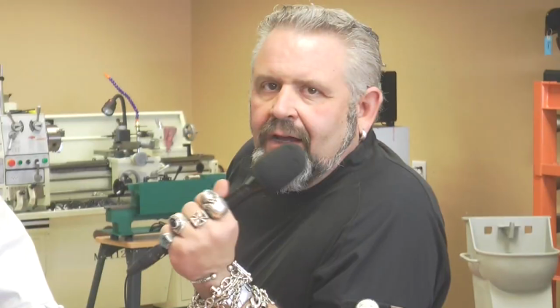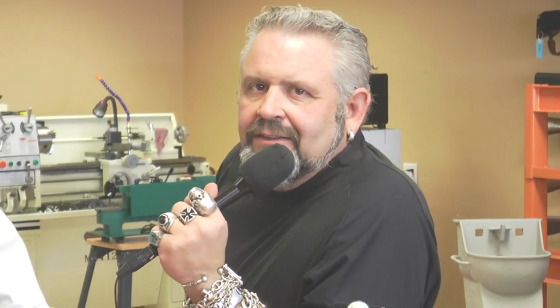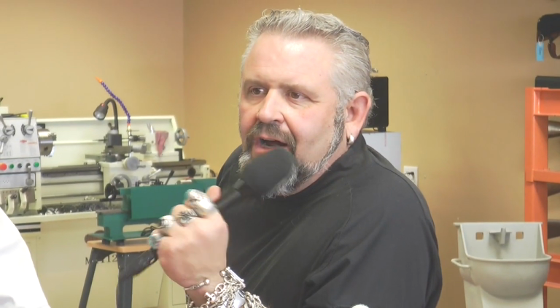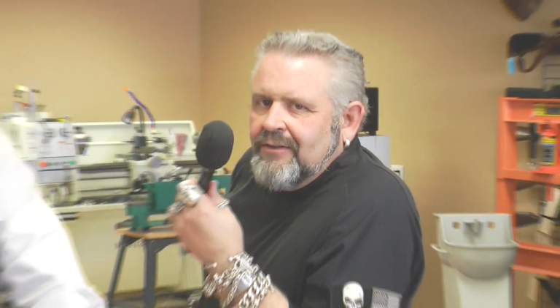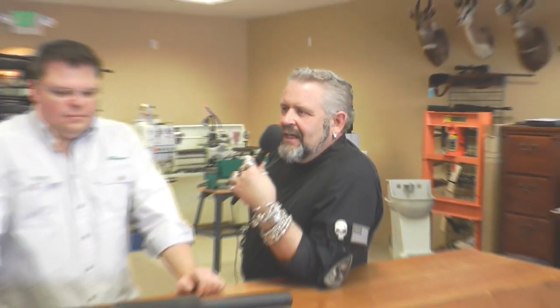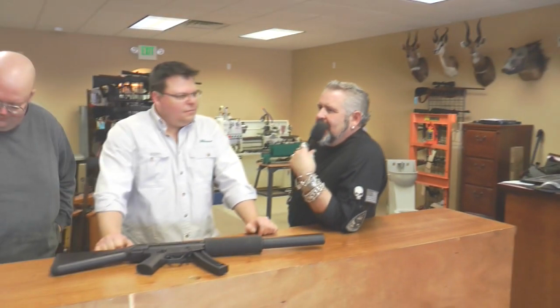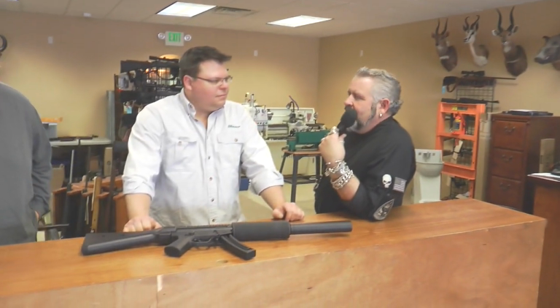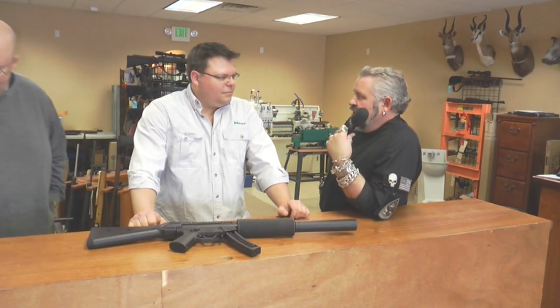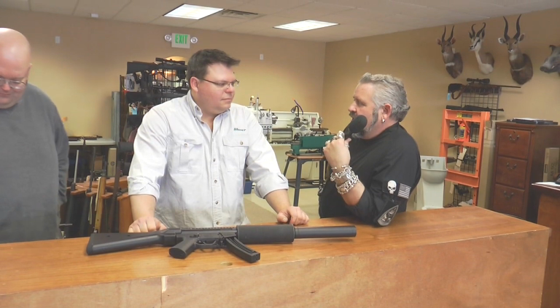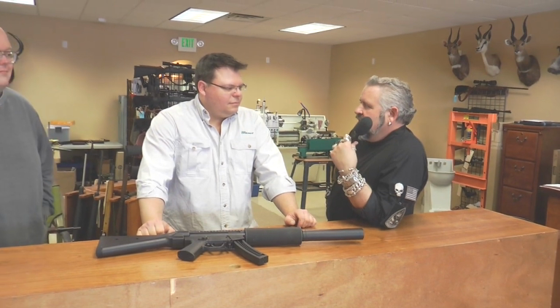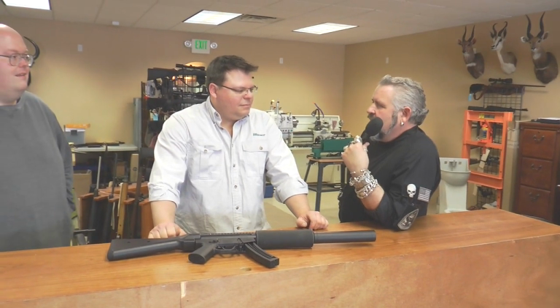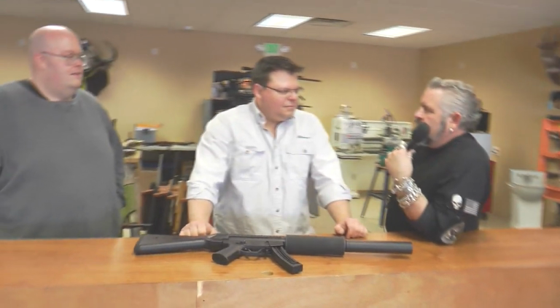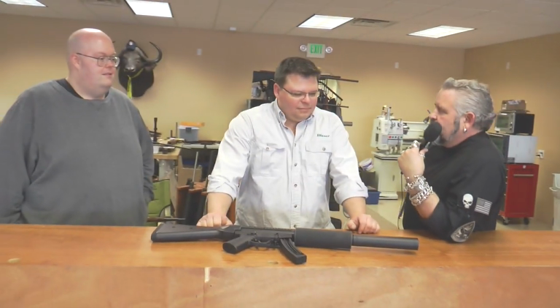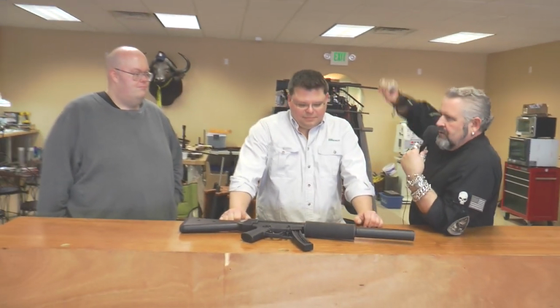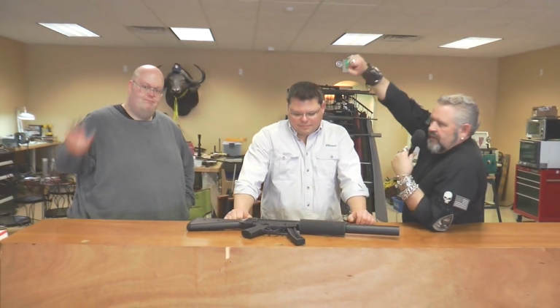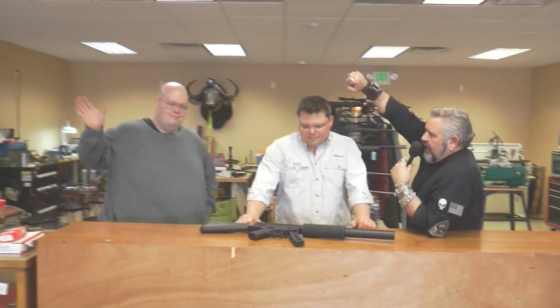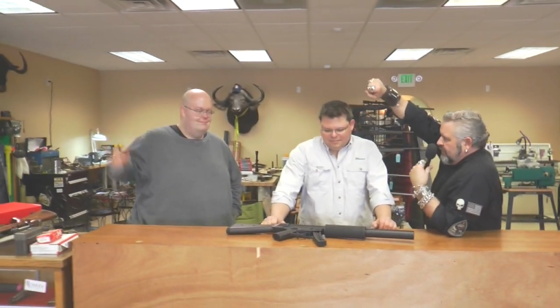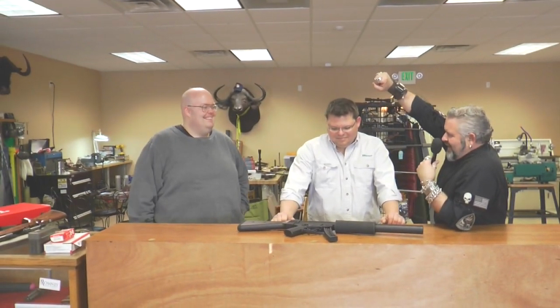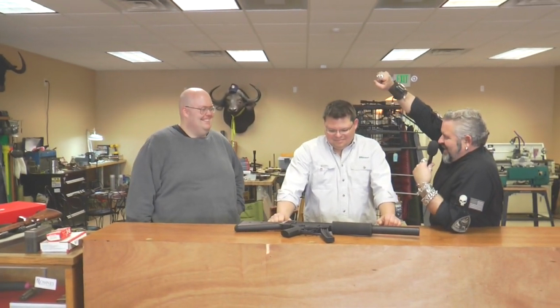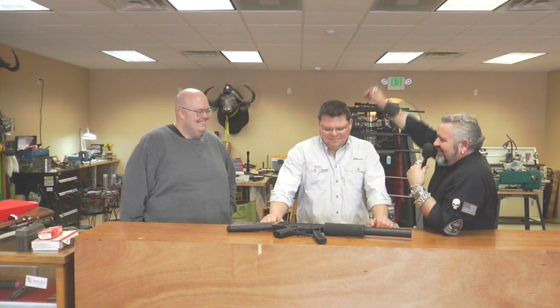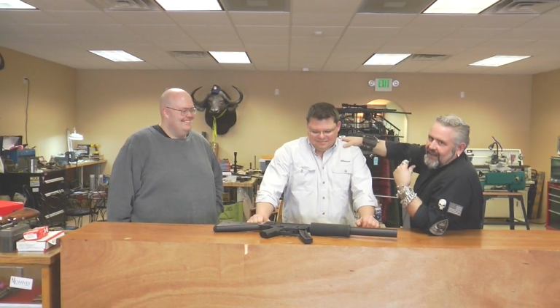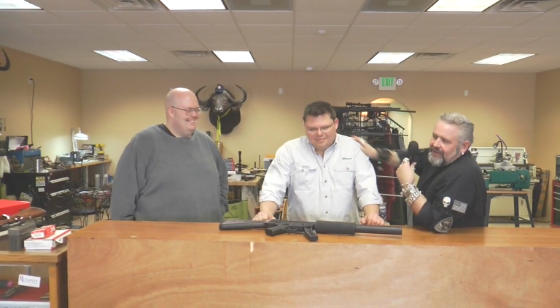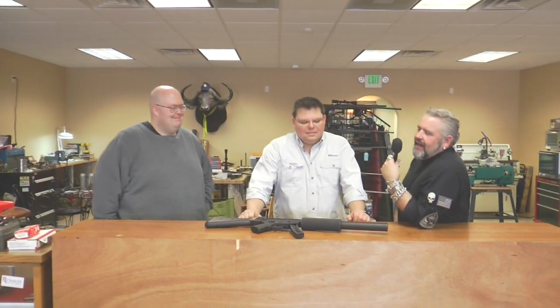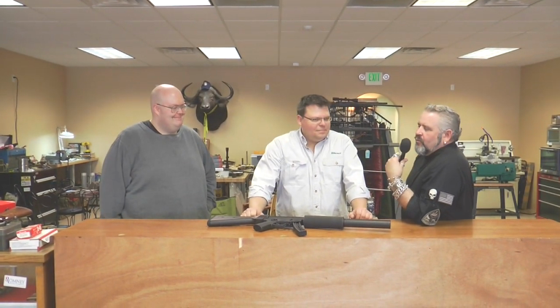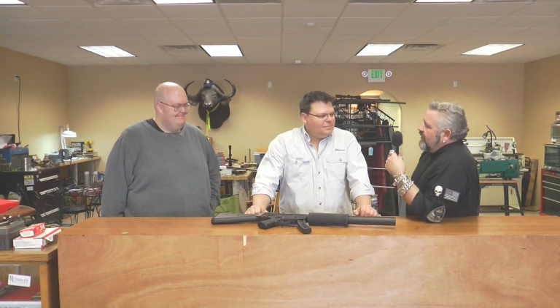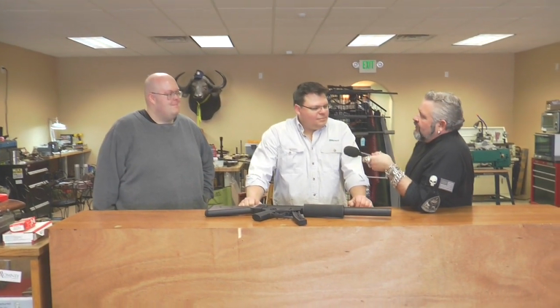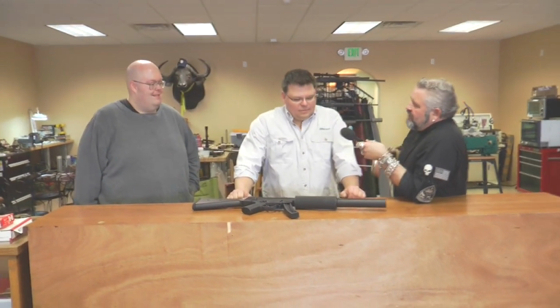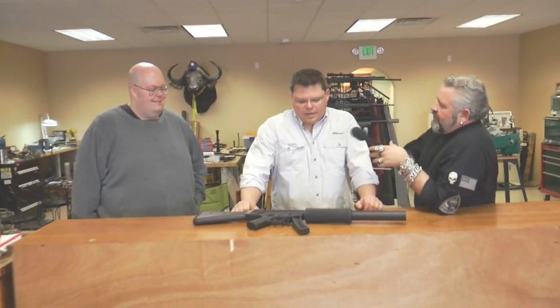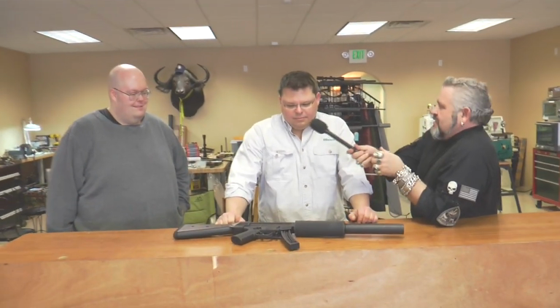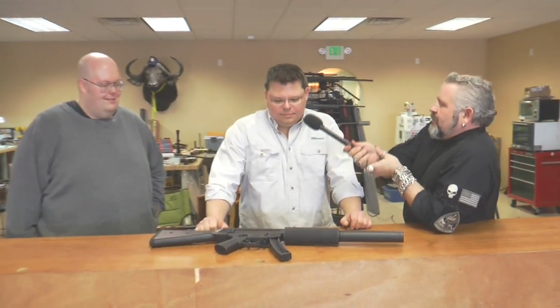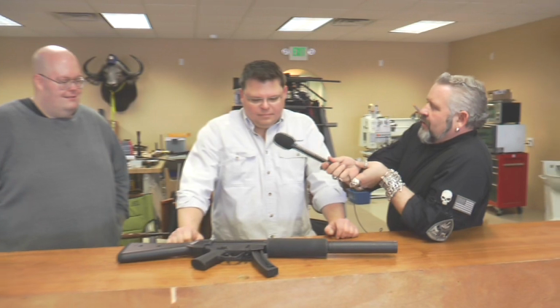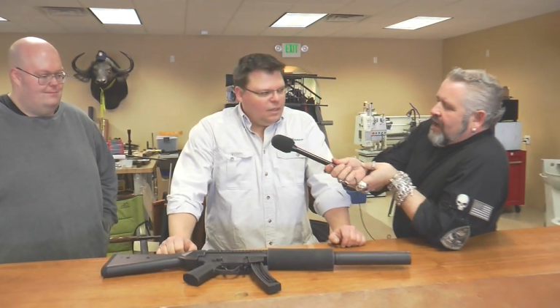Hi guys, here we are once again at Heritage Arms and we got Dave our gunsmith. We're gonna do a little project, so tell them about what we're gonna do.